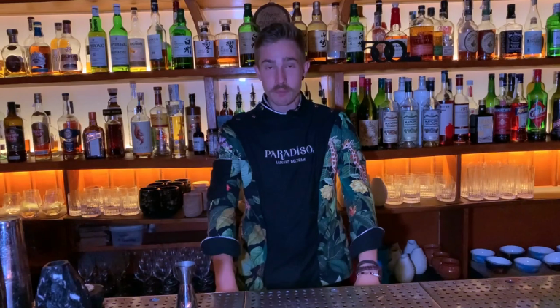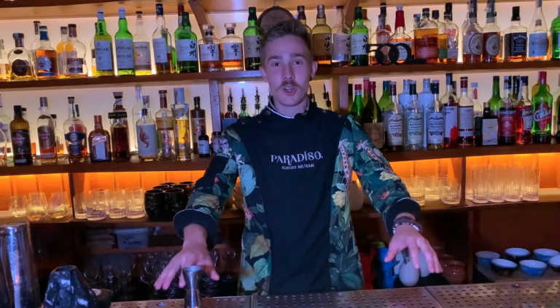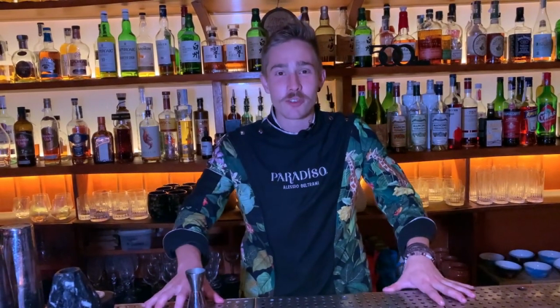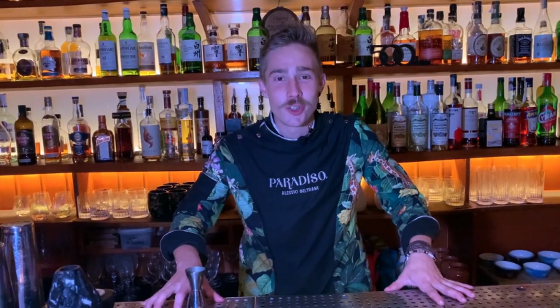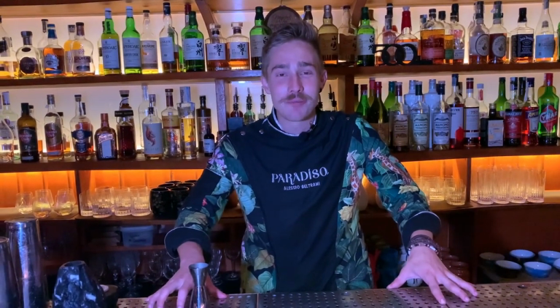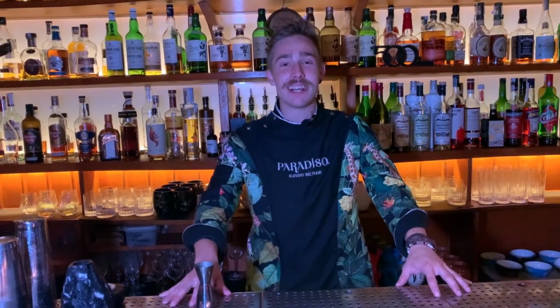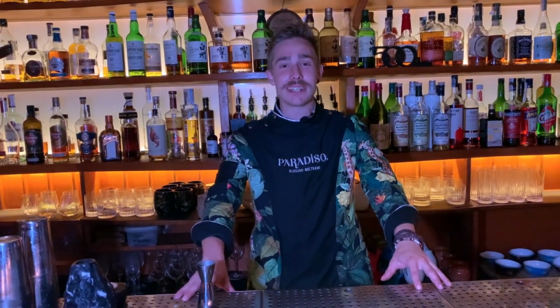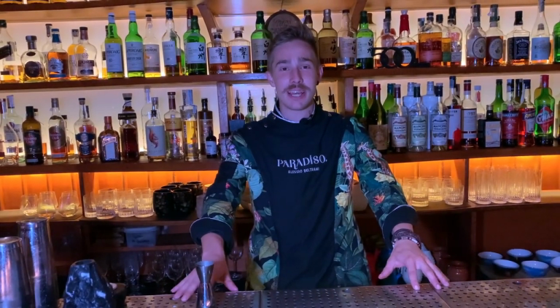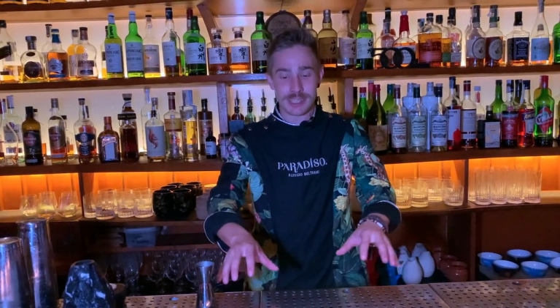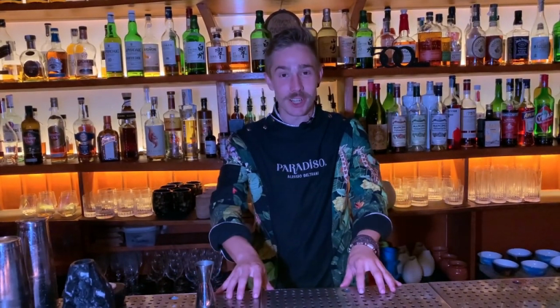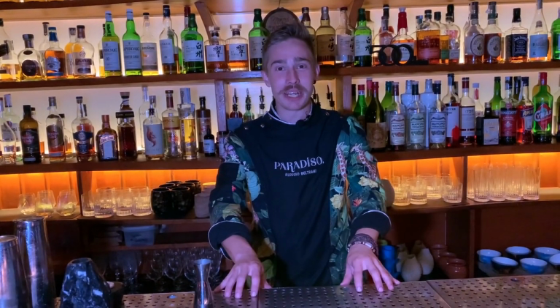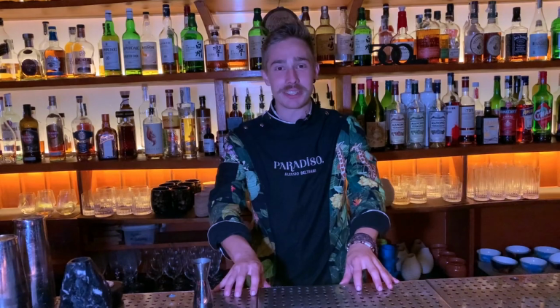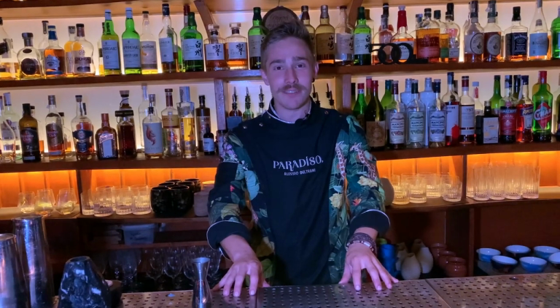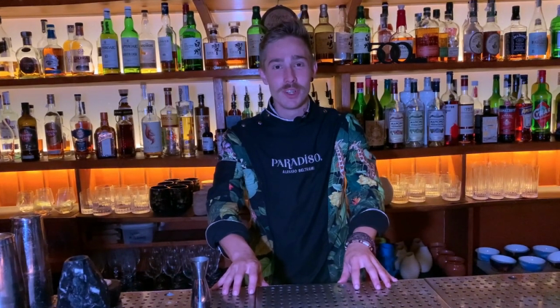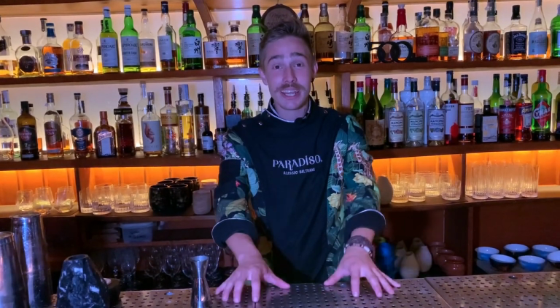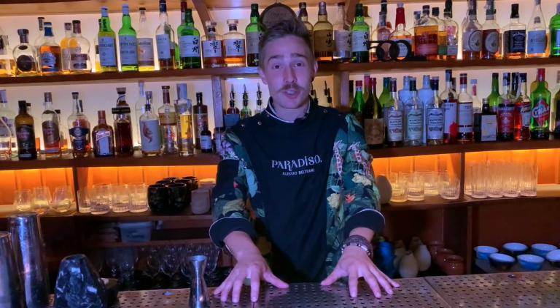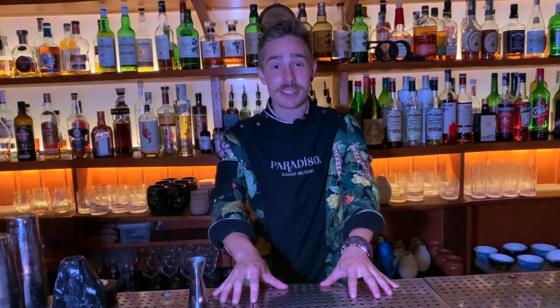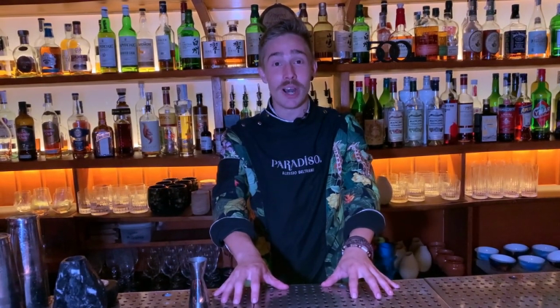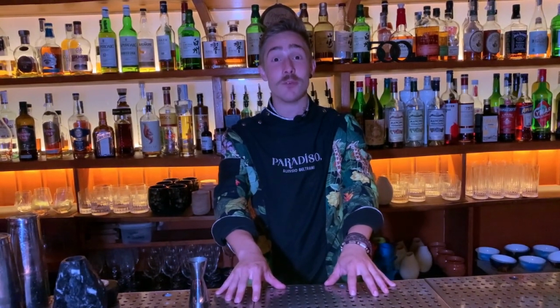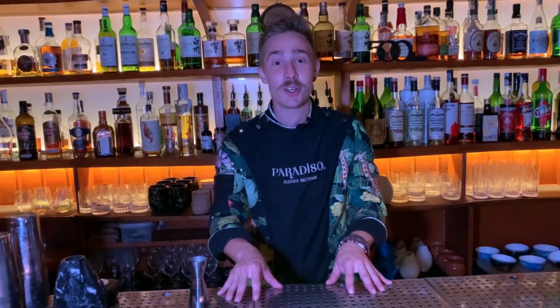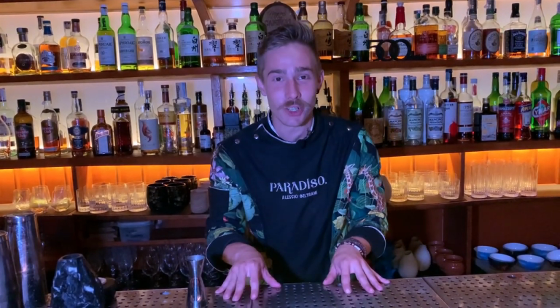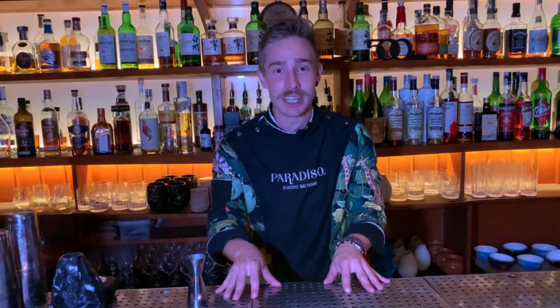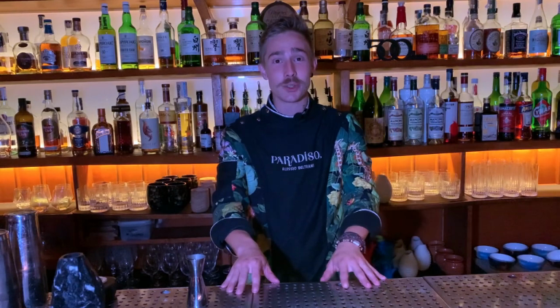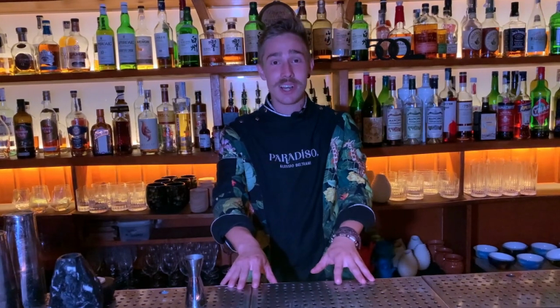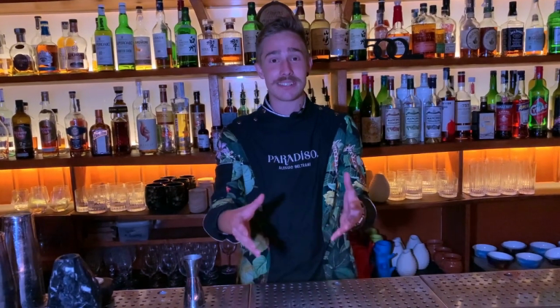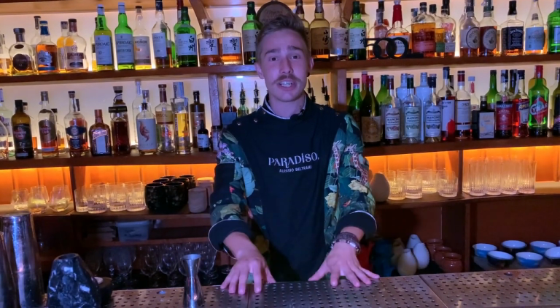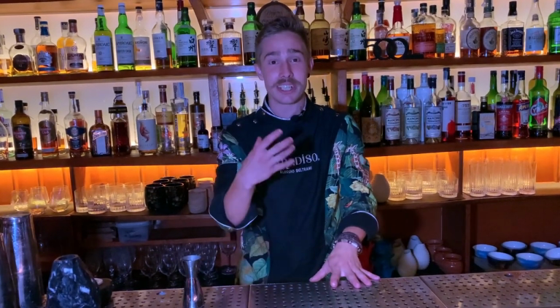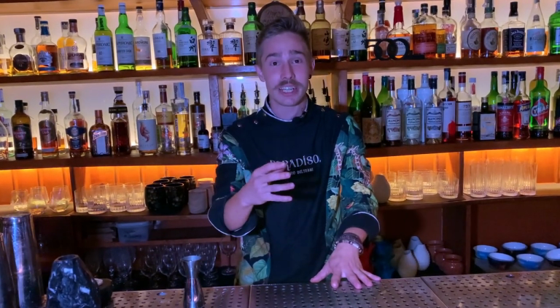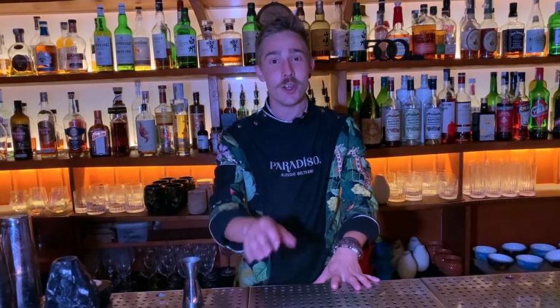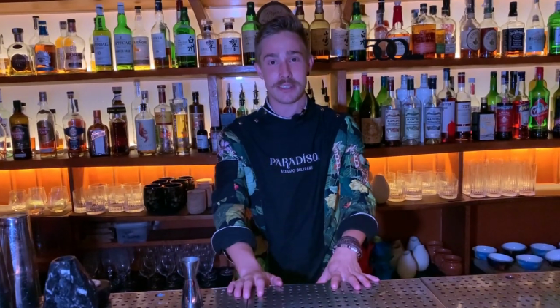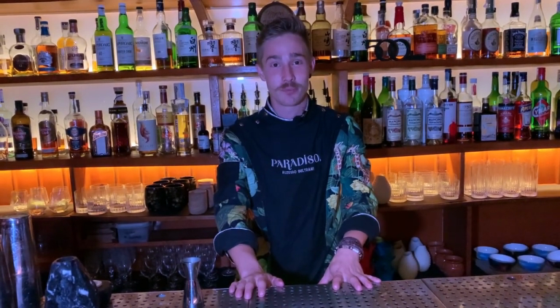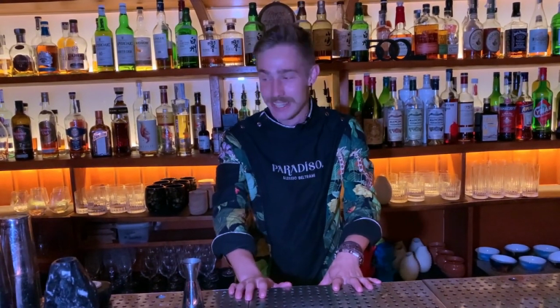Hello, friend of Kotel Connoisseur. My name is Alessio Beltrami and I'm the head bartender of Paradiso, Barcelona. Today I'm here to present you a Vulcano Negroni — a twist on a classic Negroni with exotic and earthy taste. So let's start.